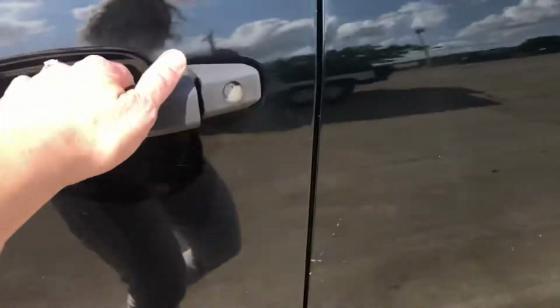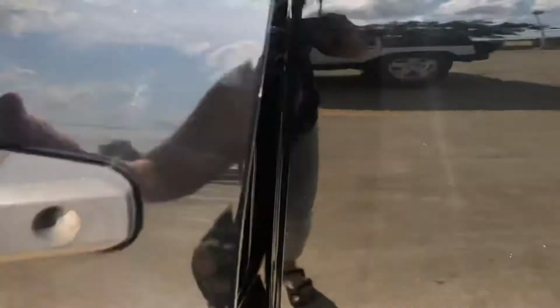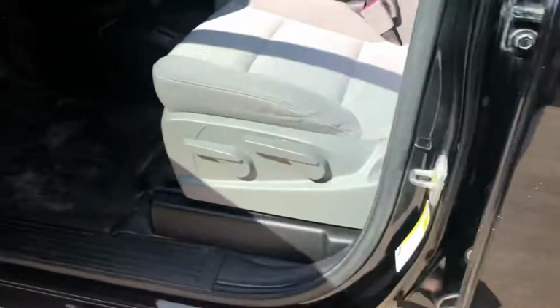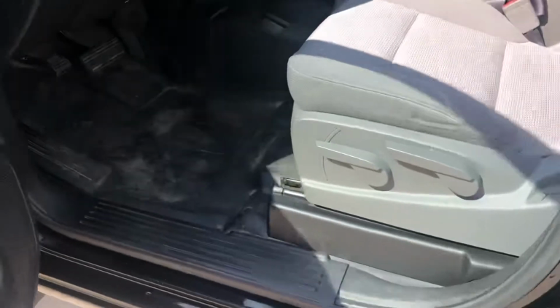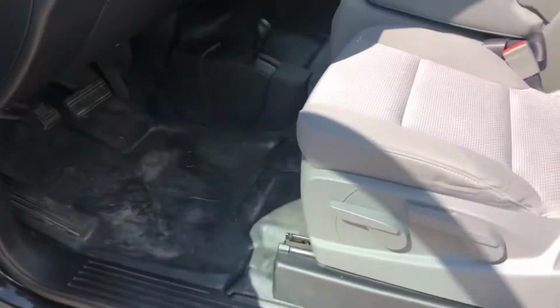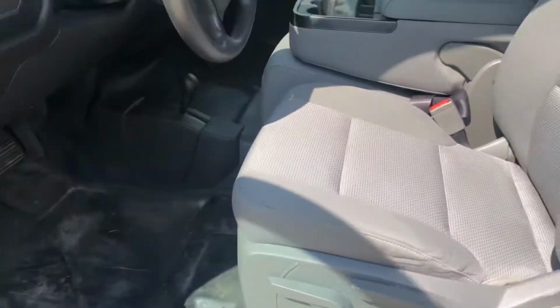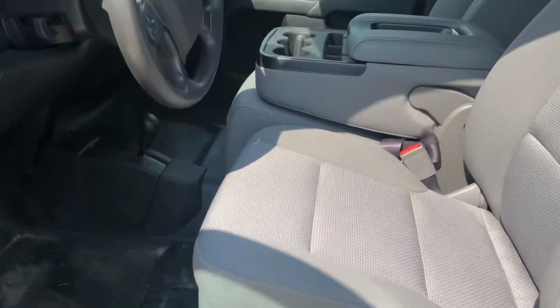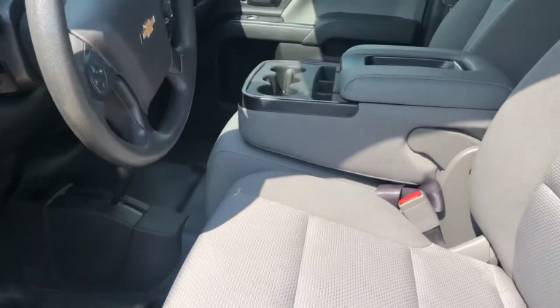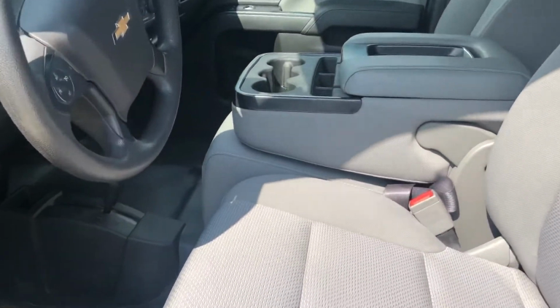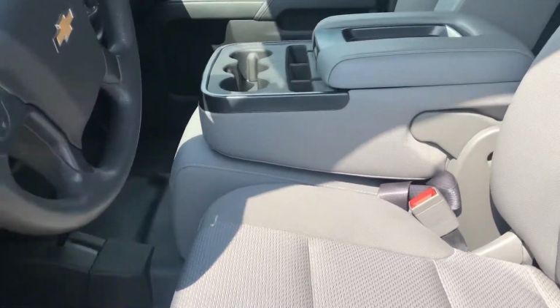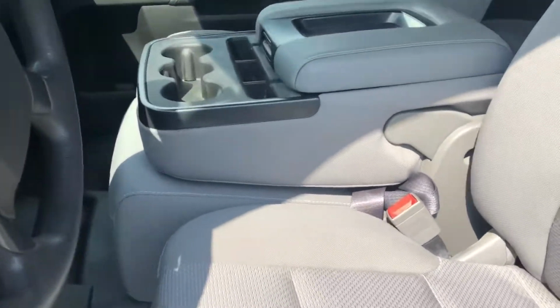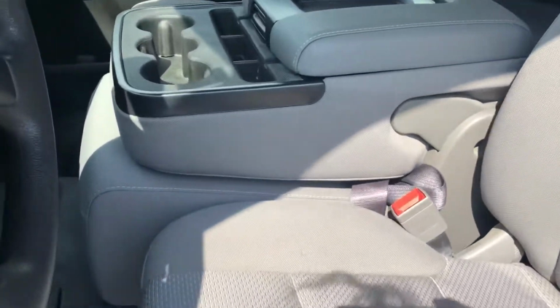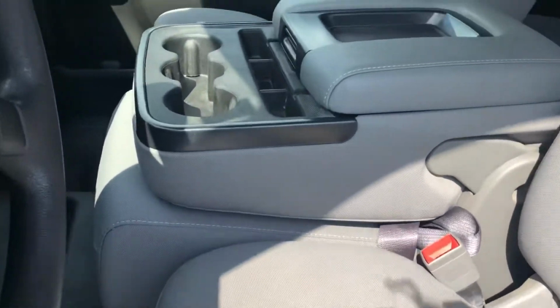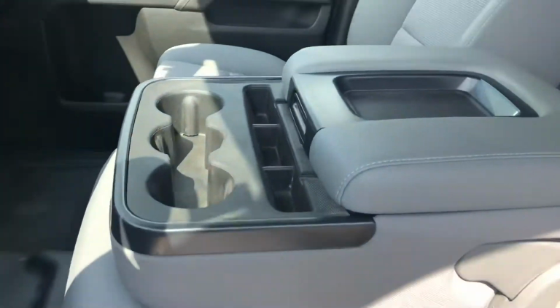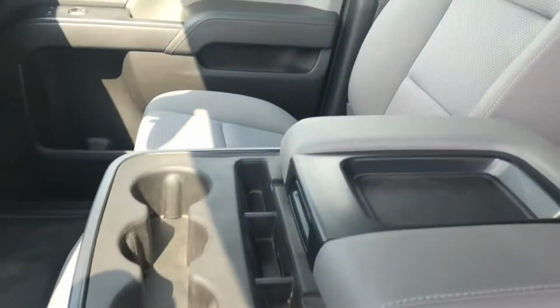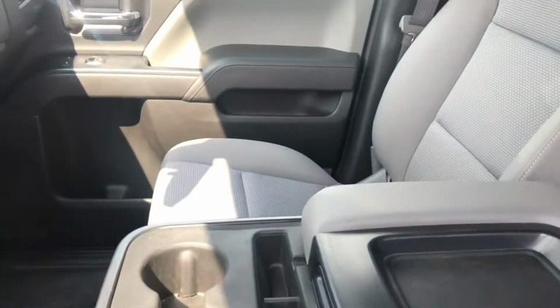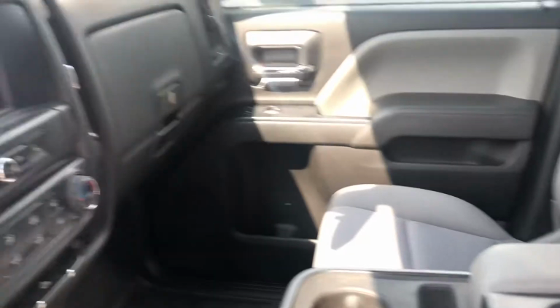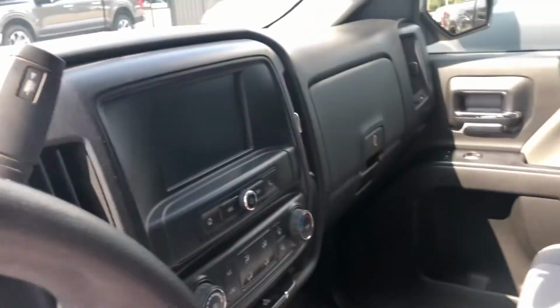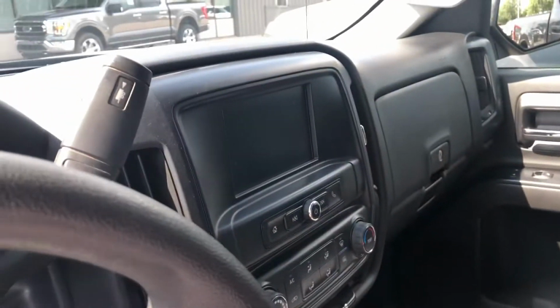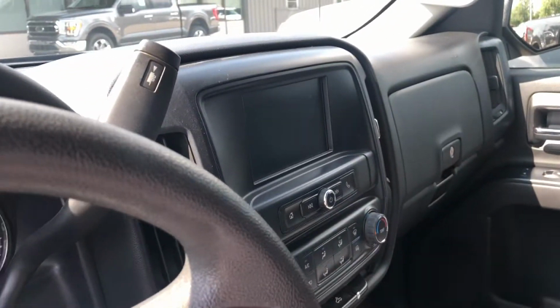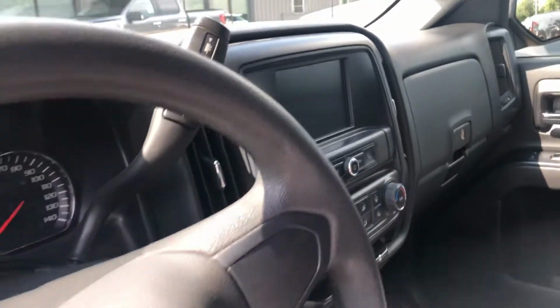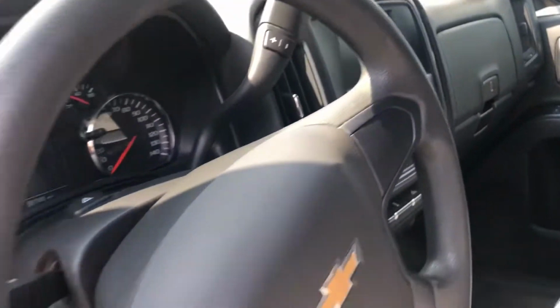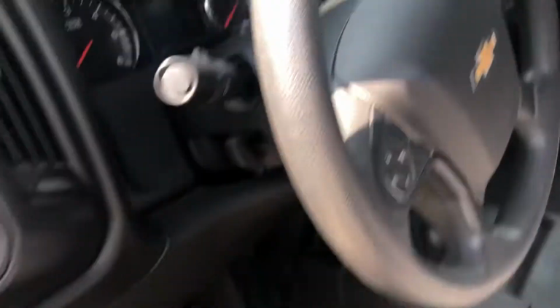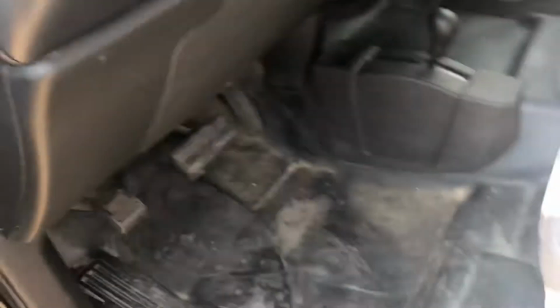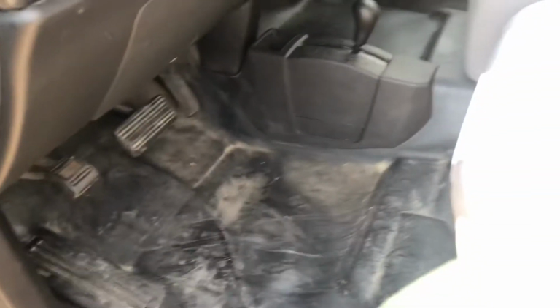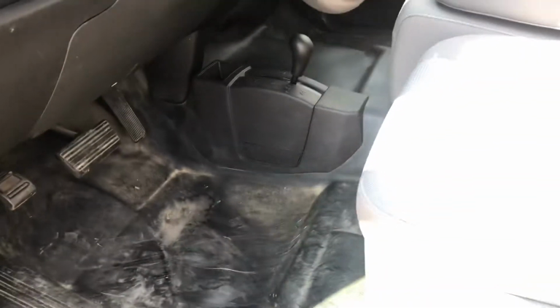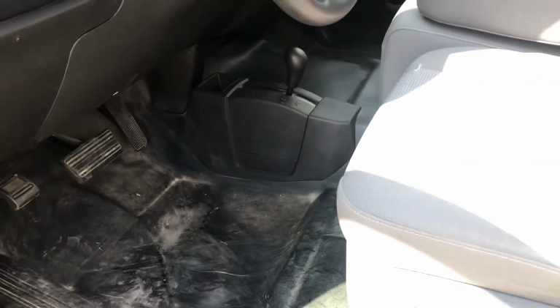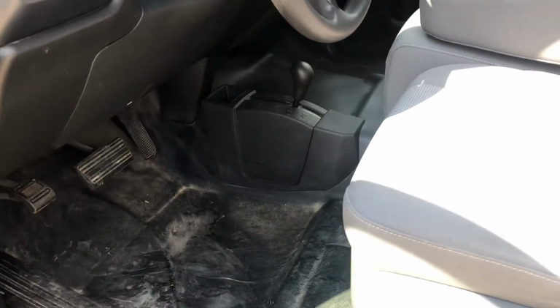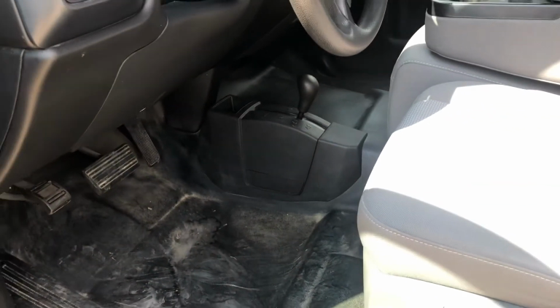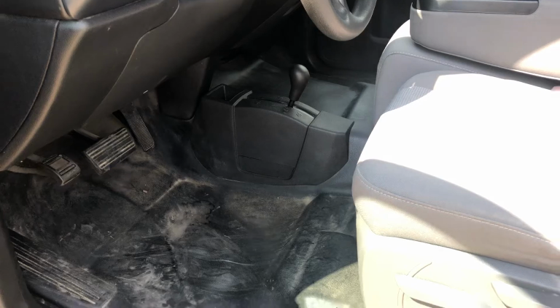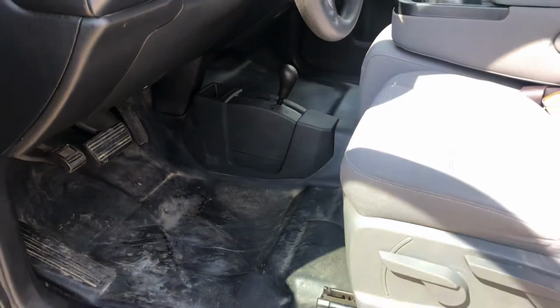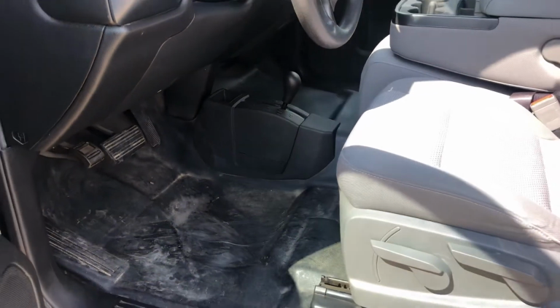On the inside of the truck it does have the bench seats — you can seat up to six people. Nice big touch screen there, and it does have the vinyl floors. It's four wheel drive.